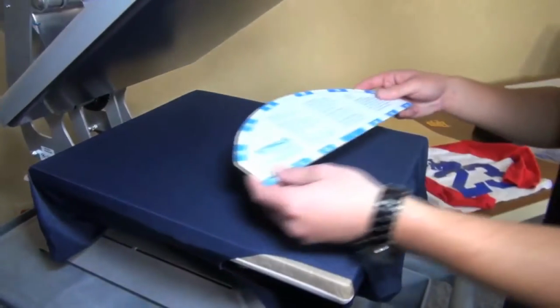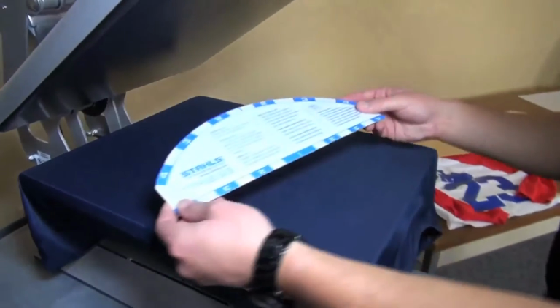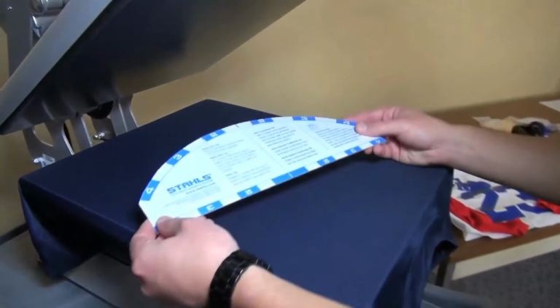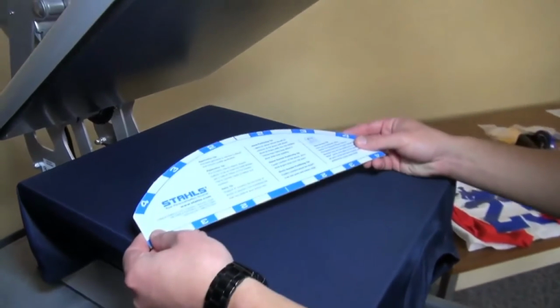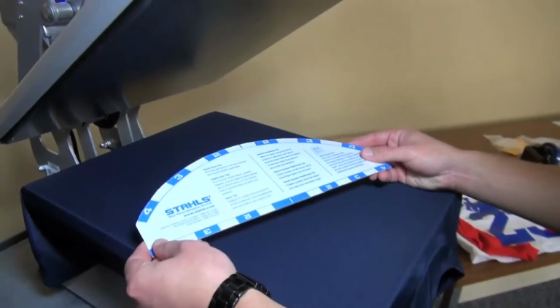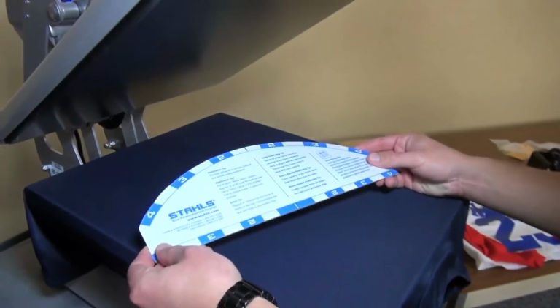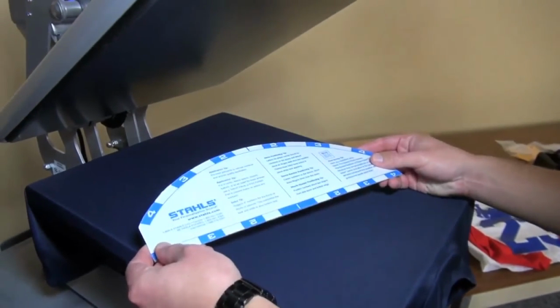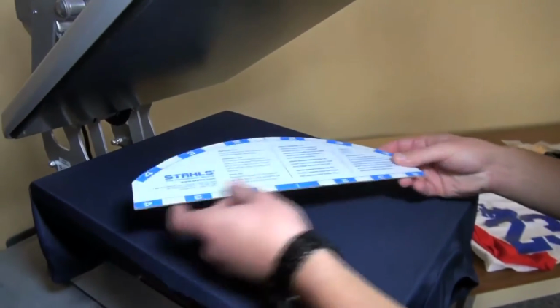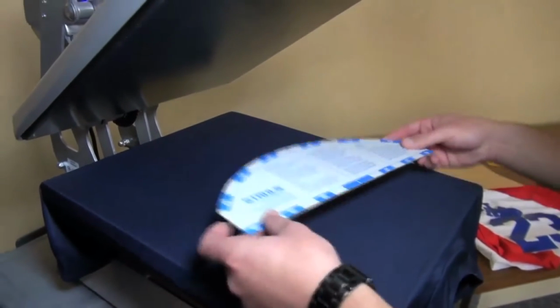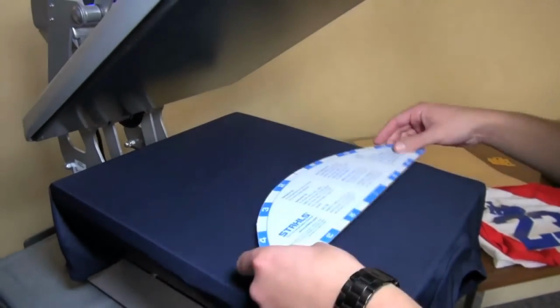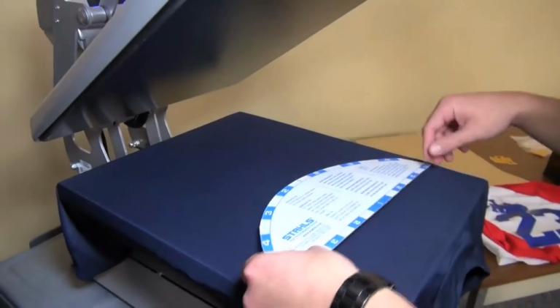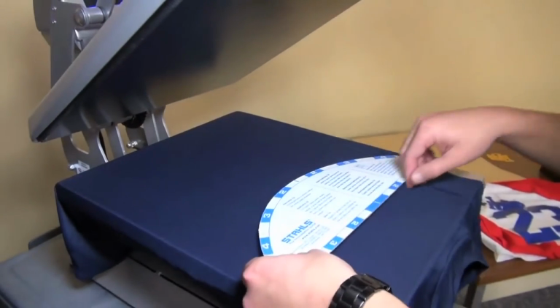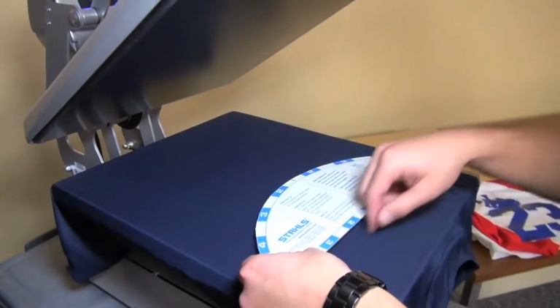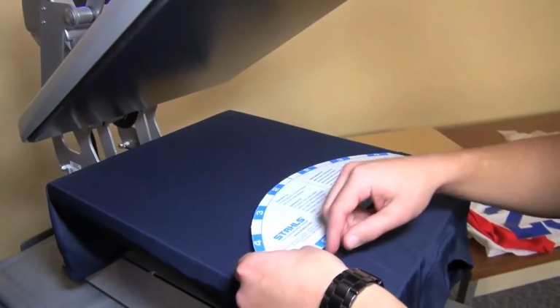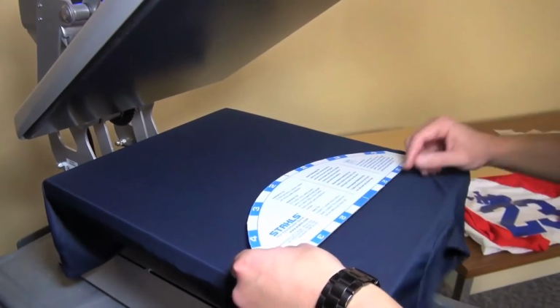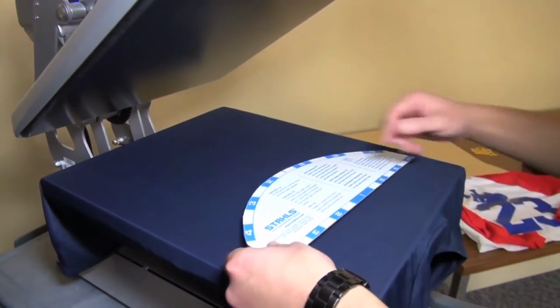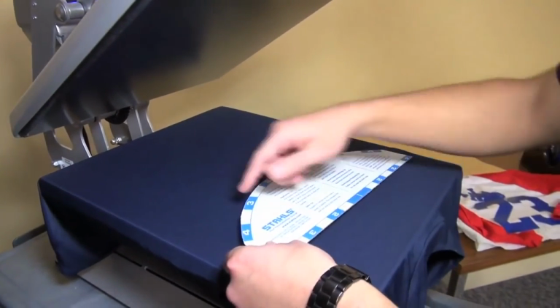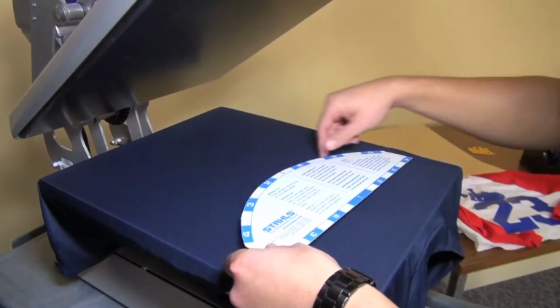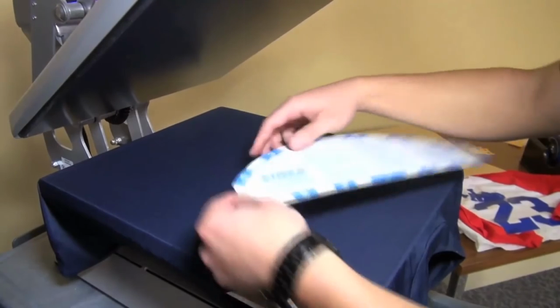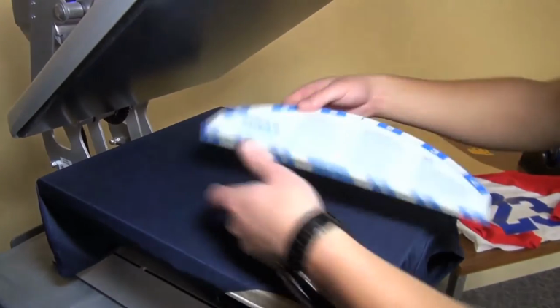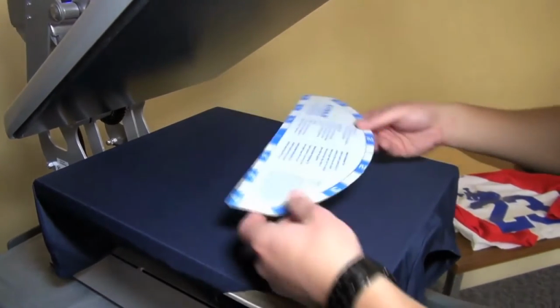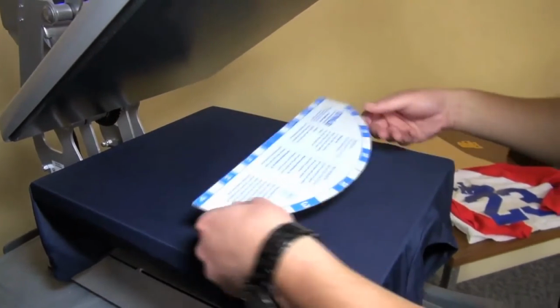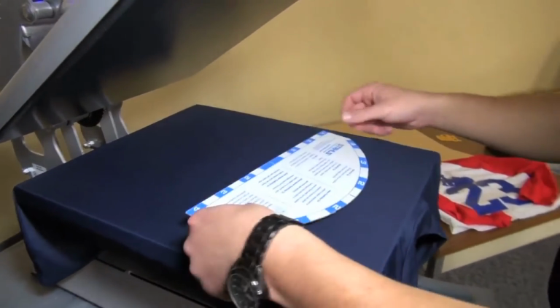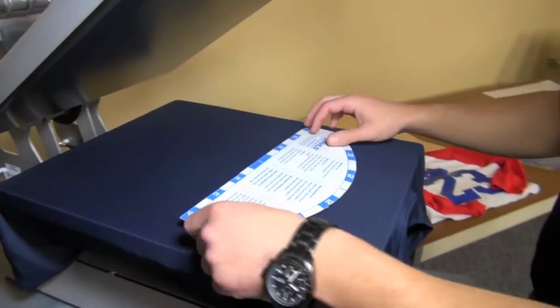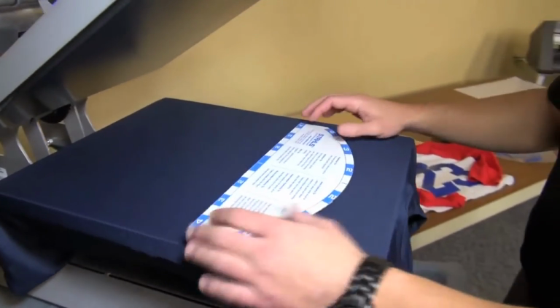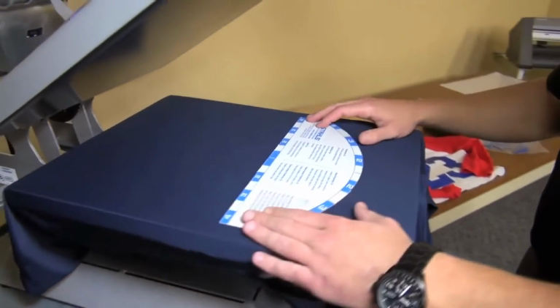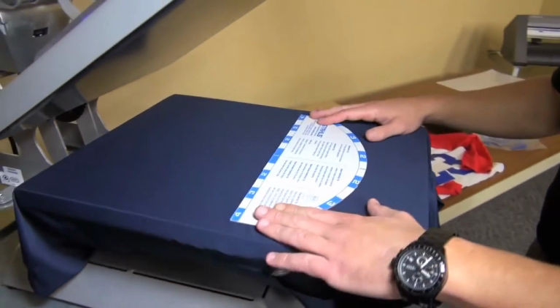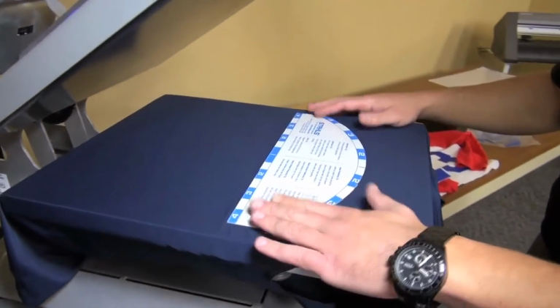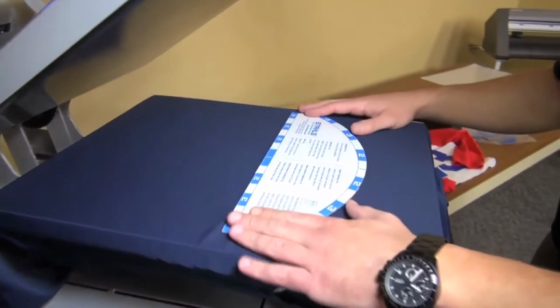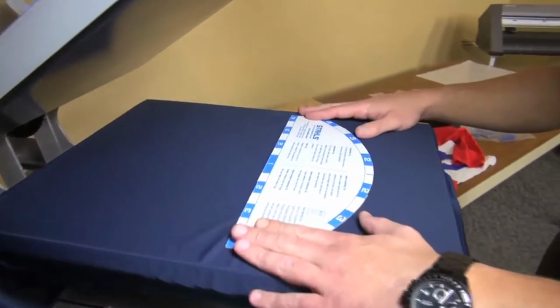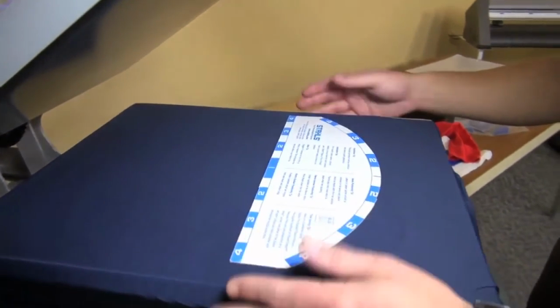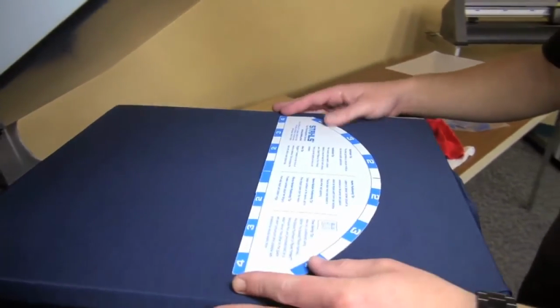Layout boards generally come as a half moon shape, allowing you to either do a straight line or a half moon such as an arch. Today I'm going to be demonstrating just that.